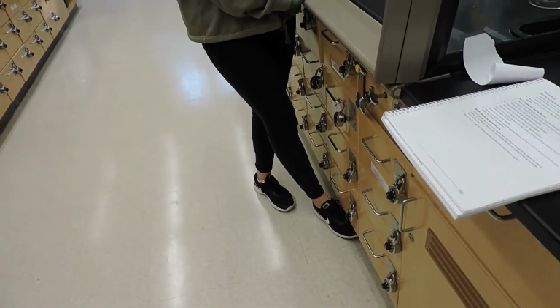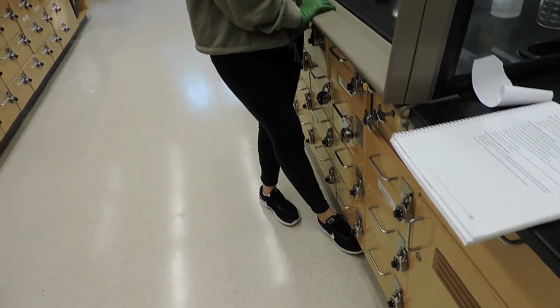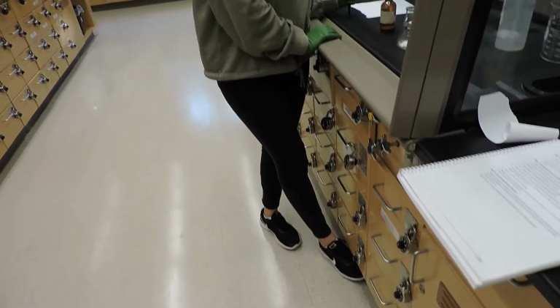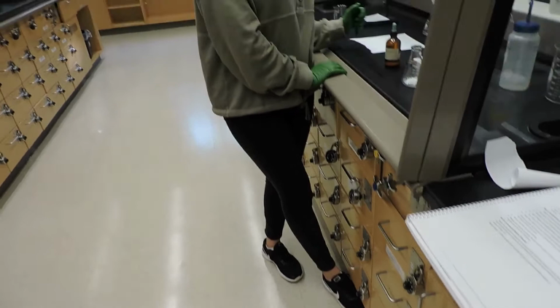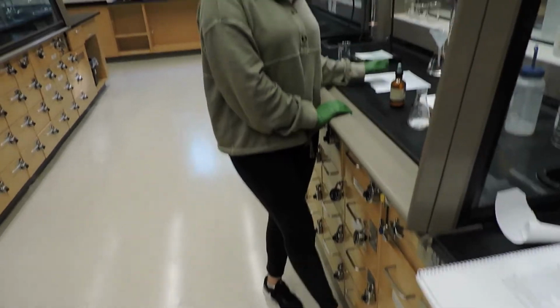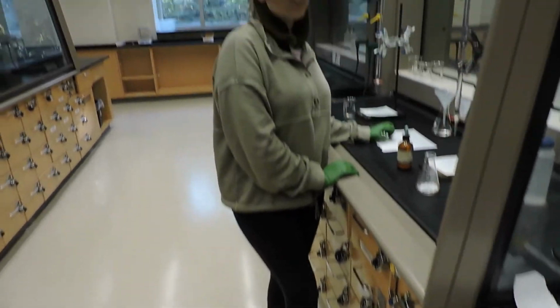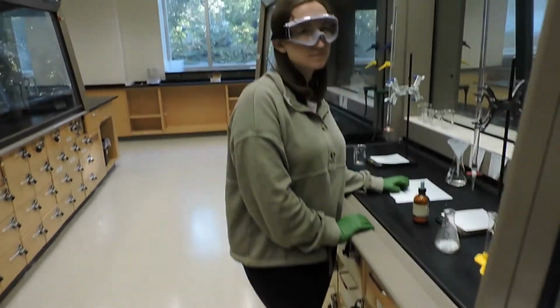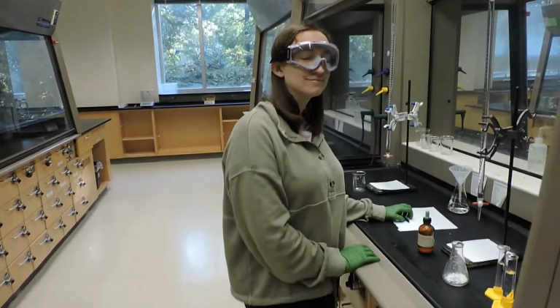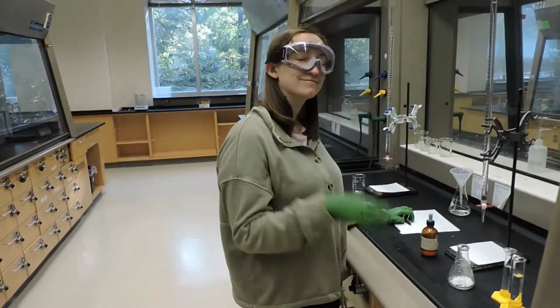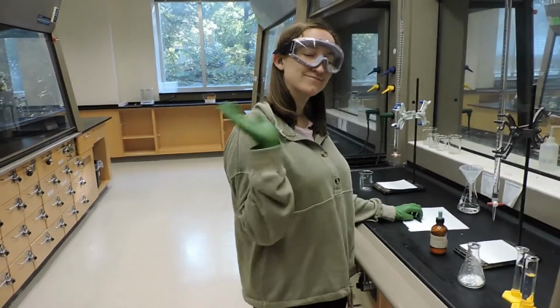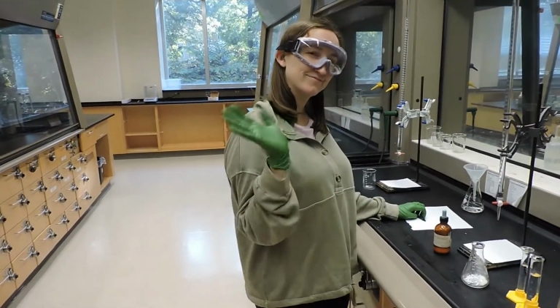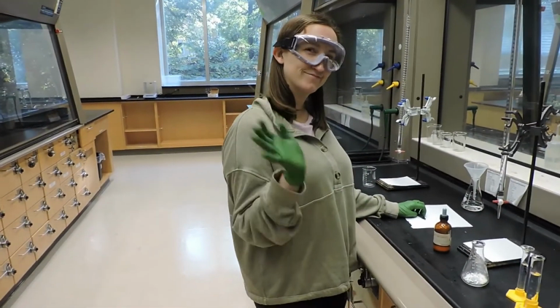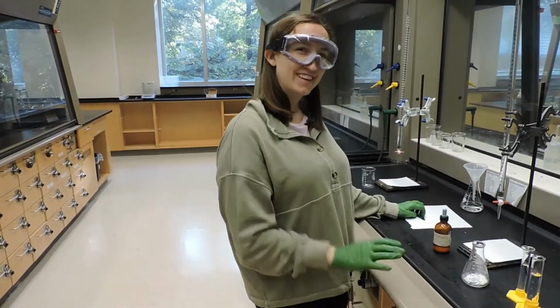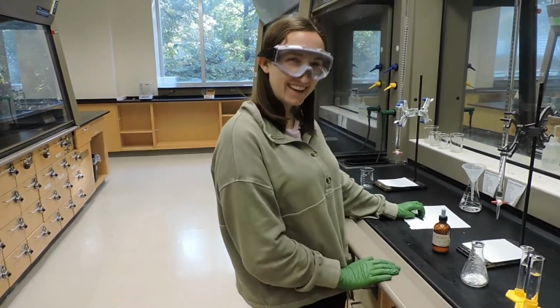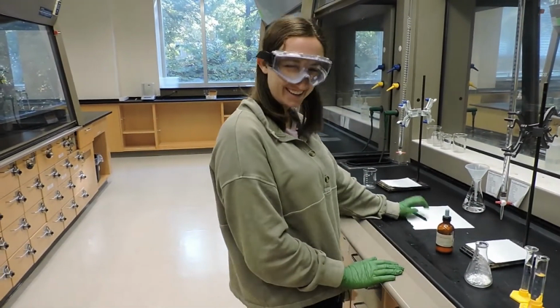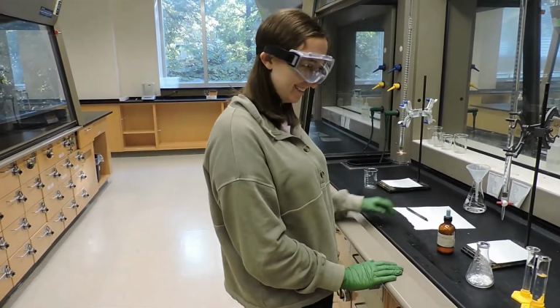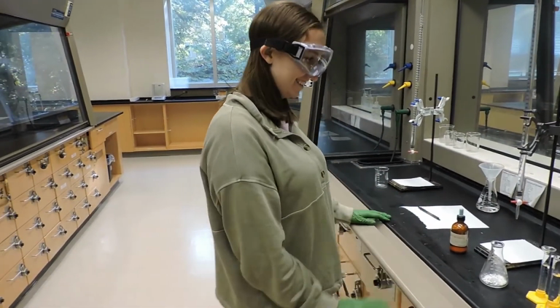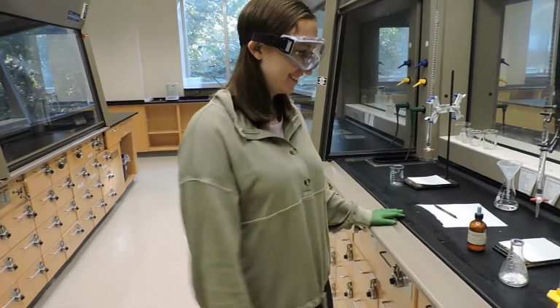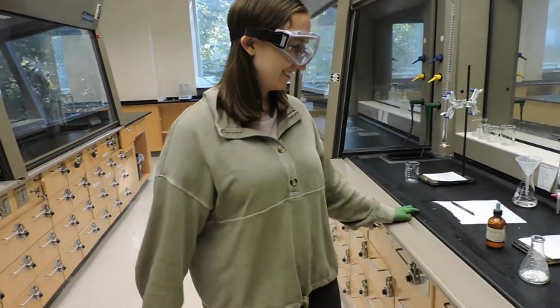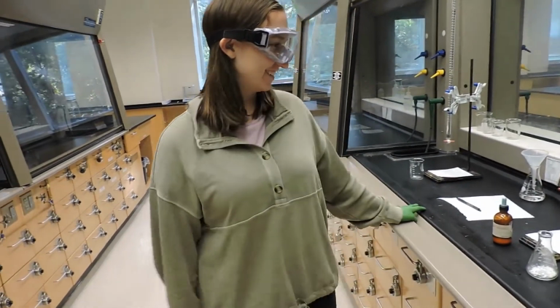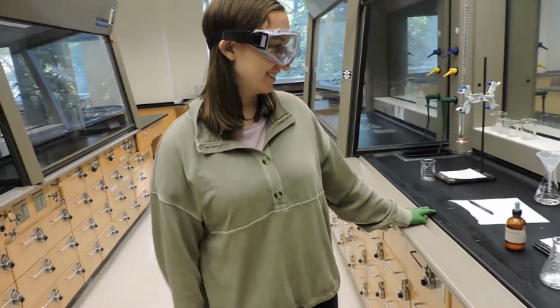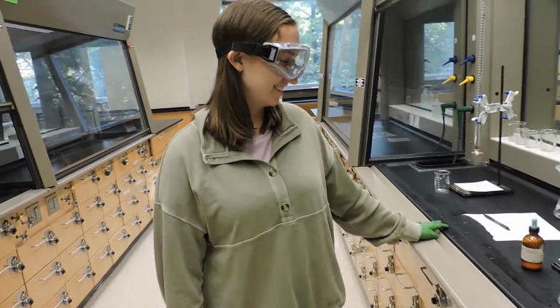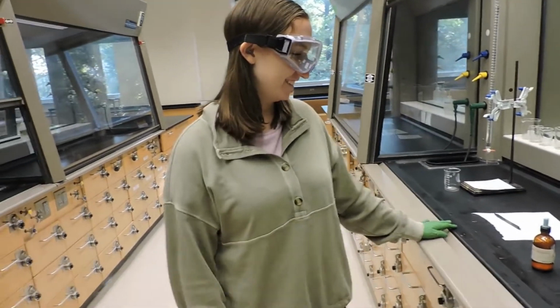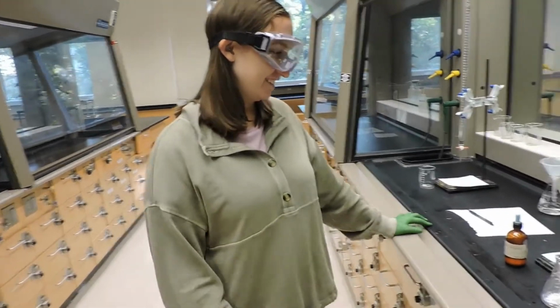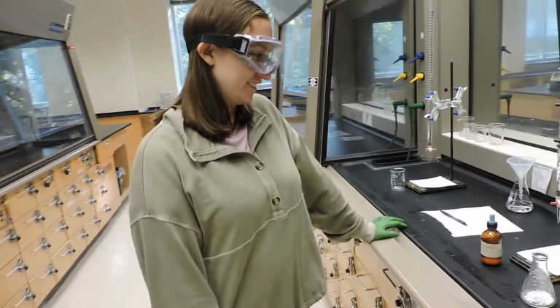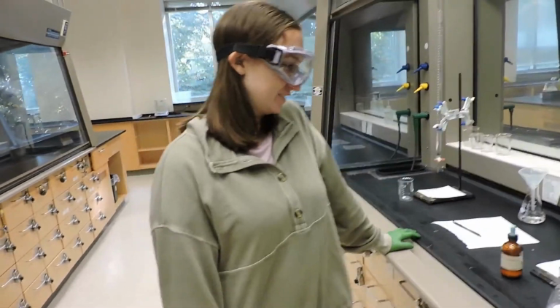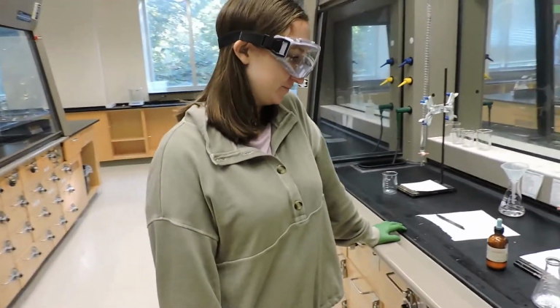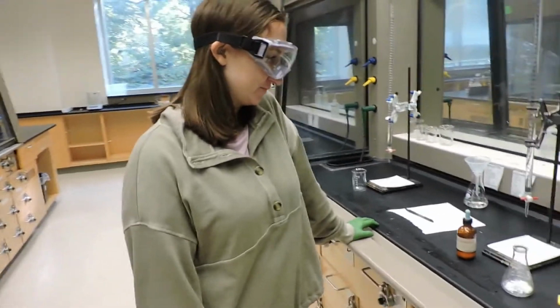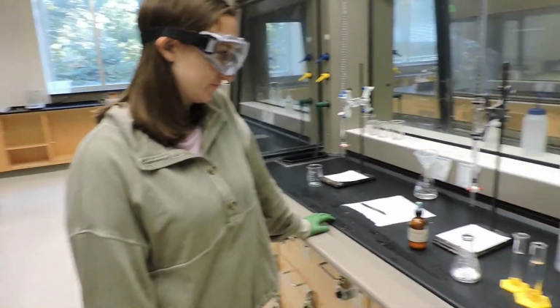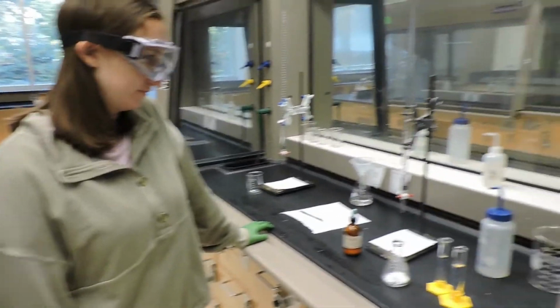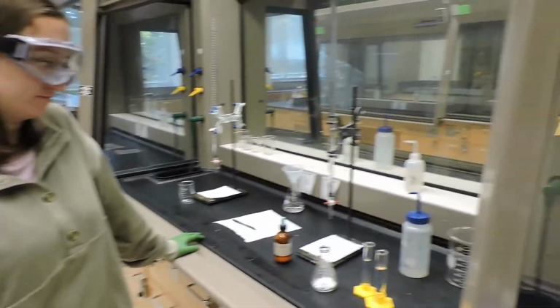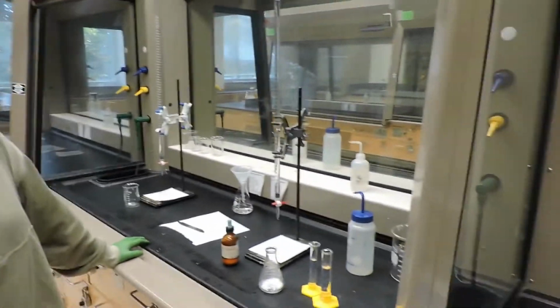Today we have Amy performing our experiment. We're going to do the synthesized aspirin titration.